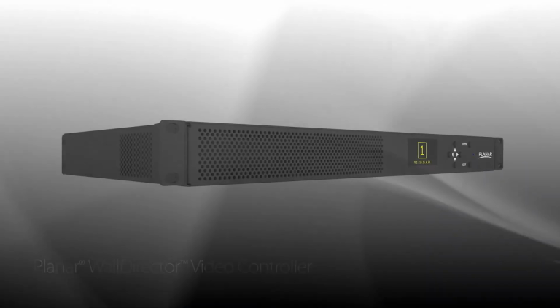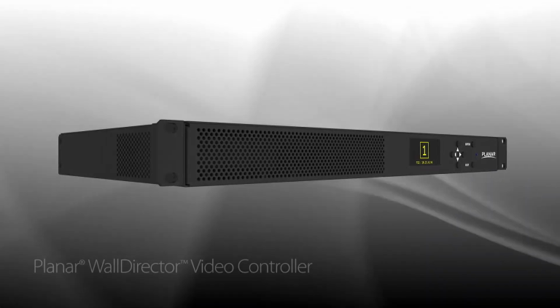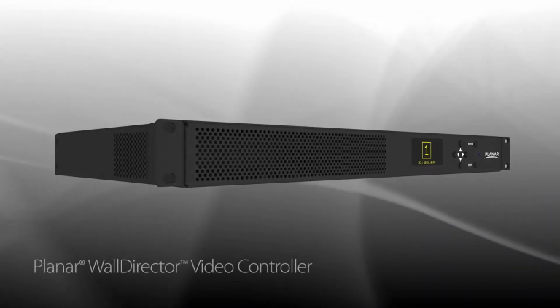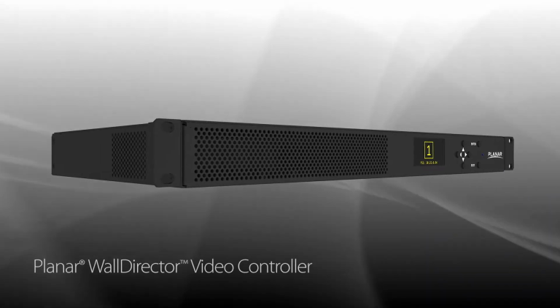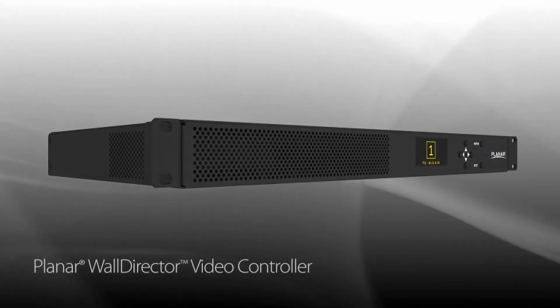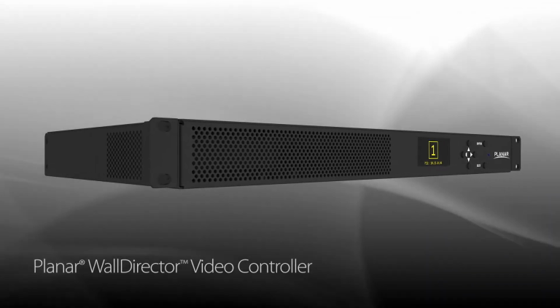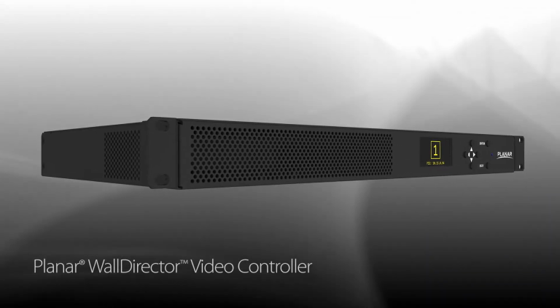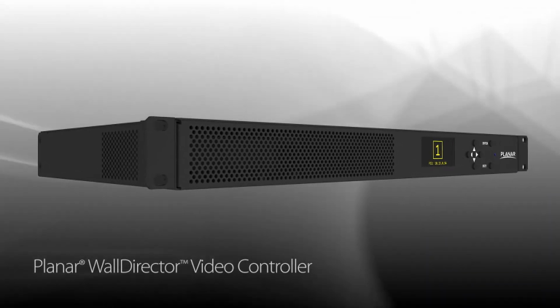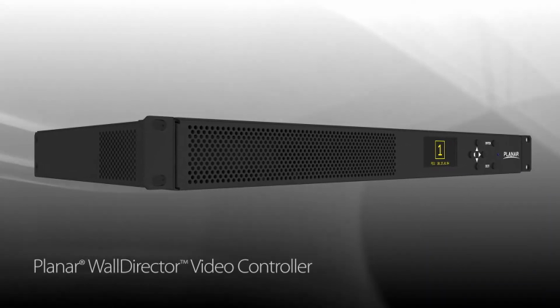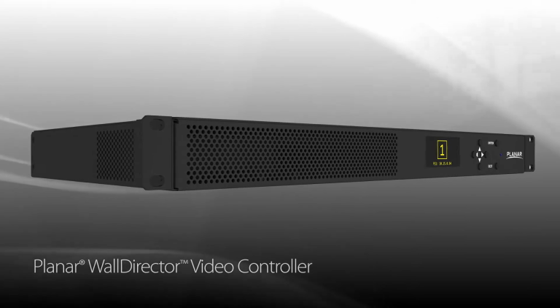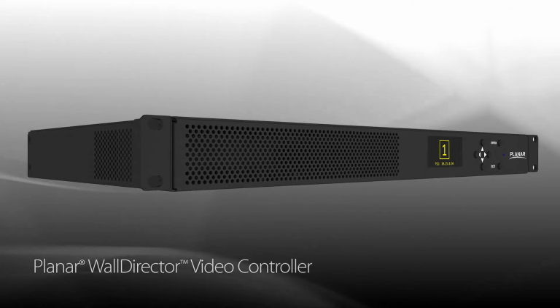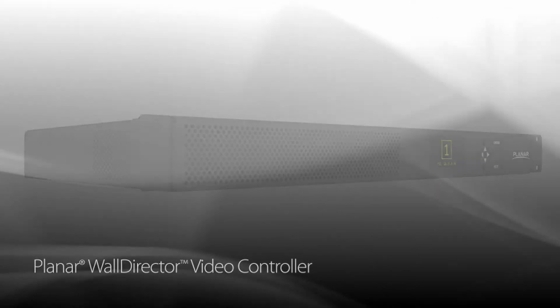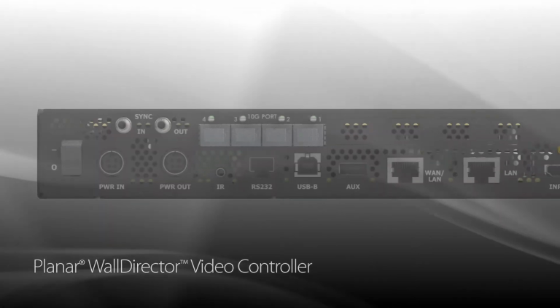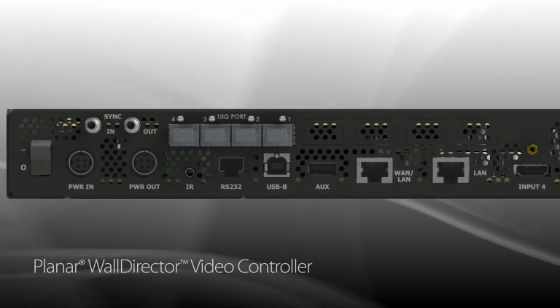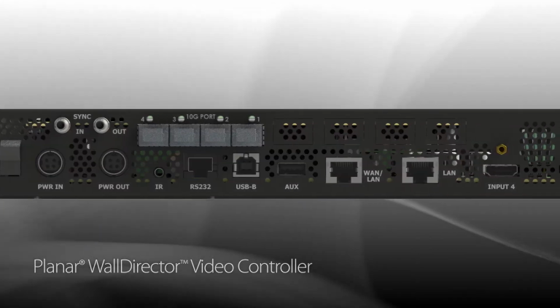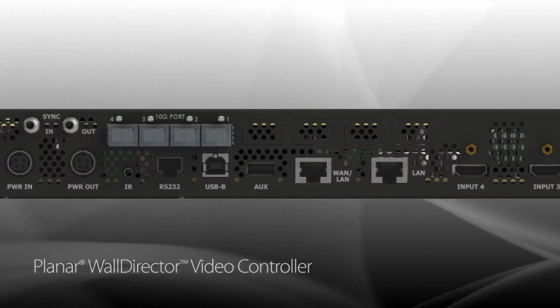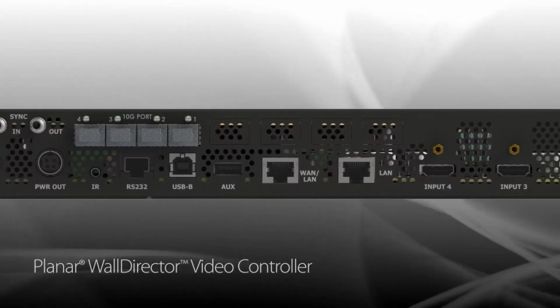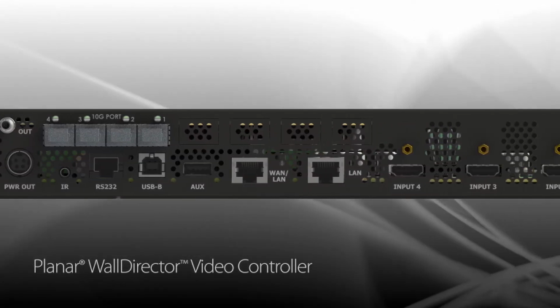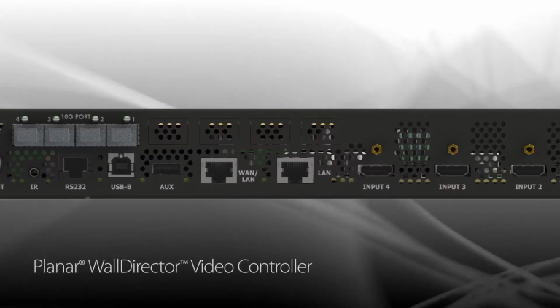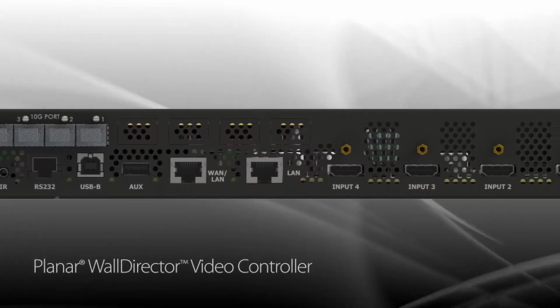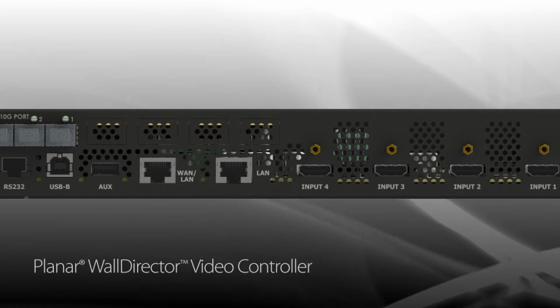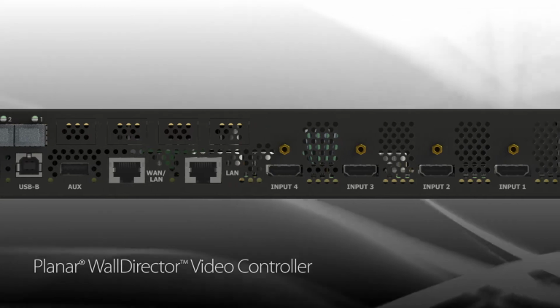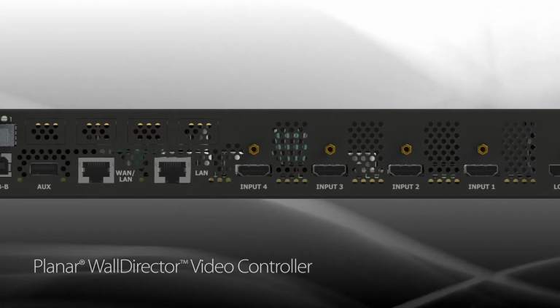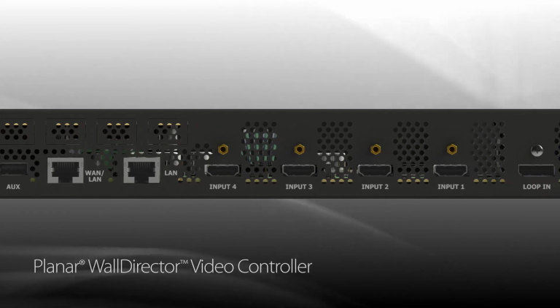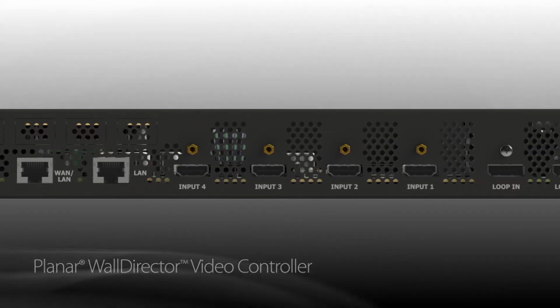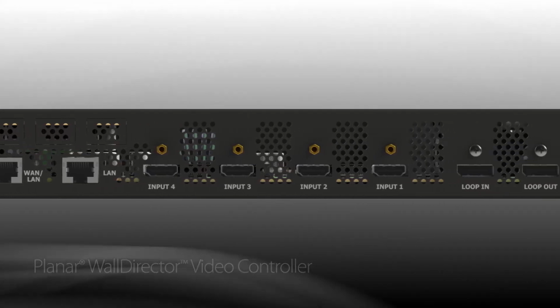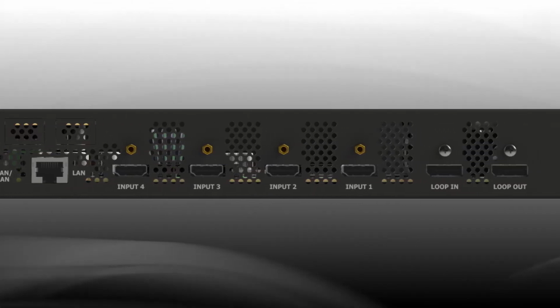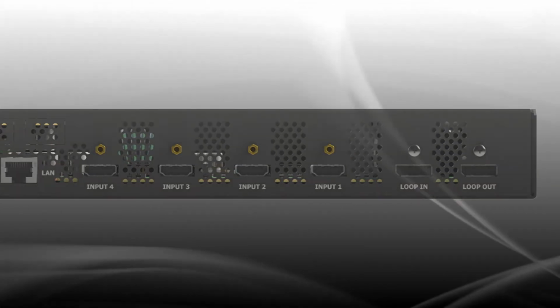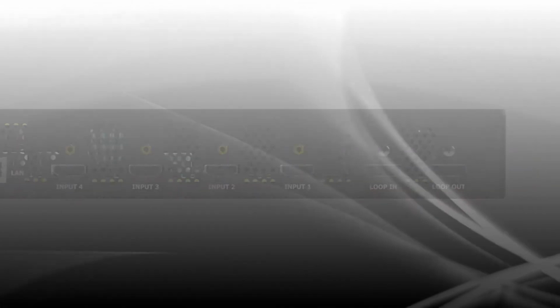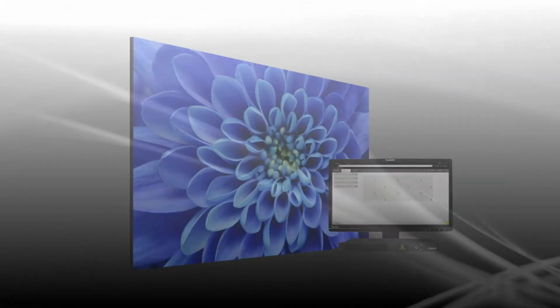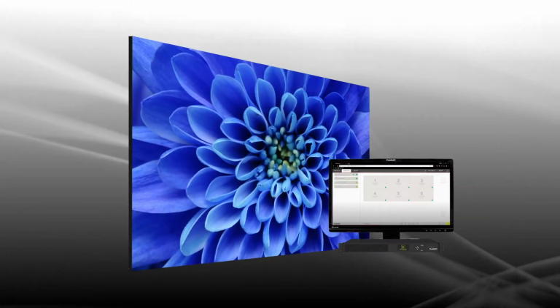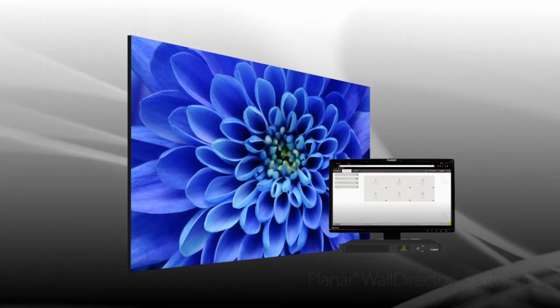Planar TVF series is available with several video control options, including the Planar Wall Director video controller — a compact and scalable video processor that captures multiple inputs and drives the video wall with superior windowing and modular scaling.